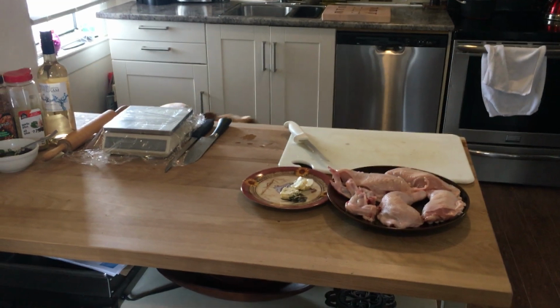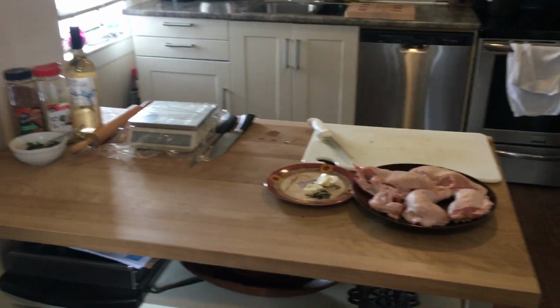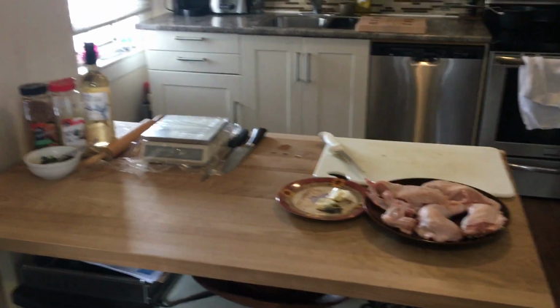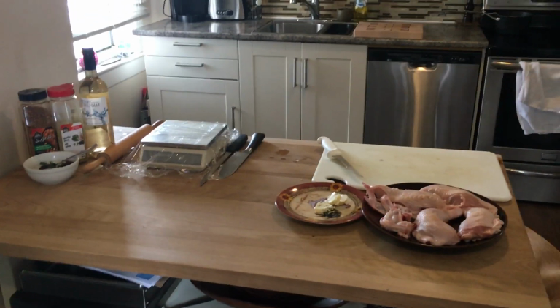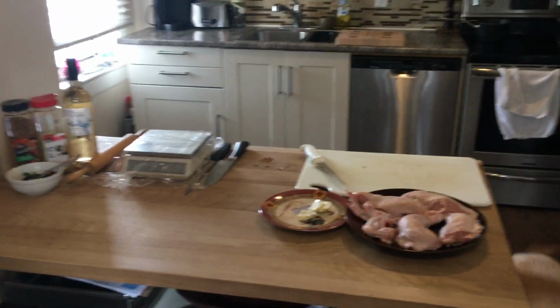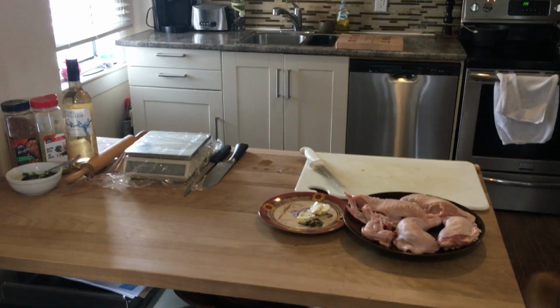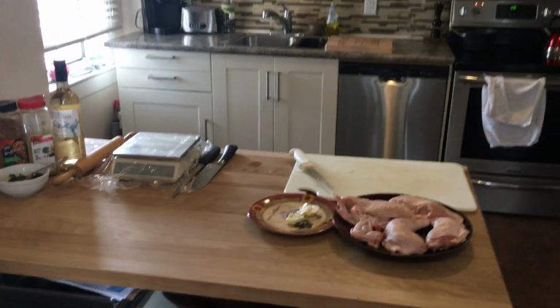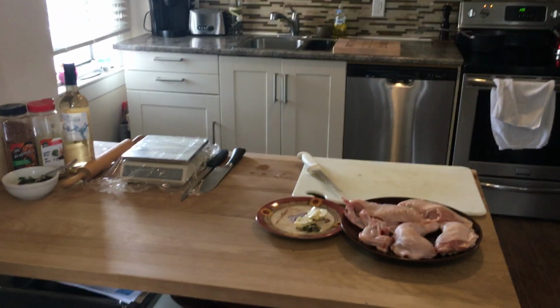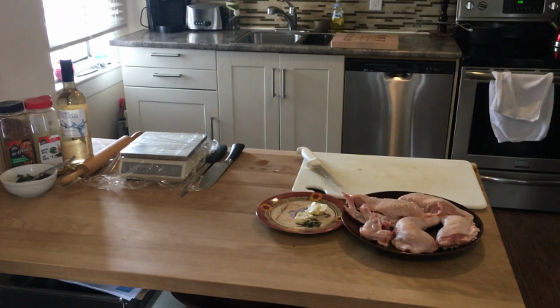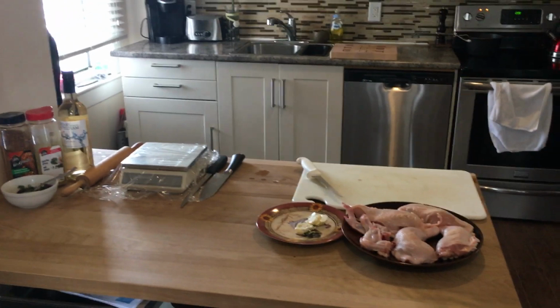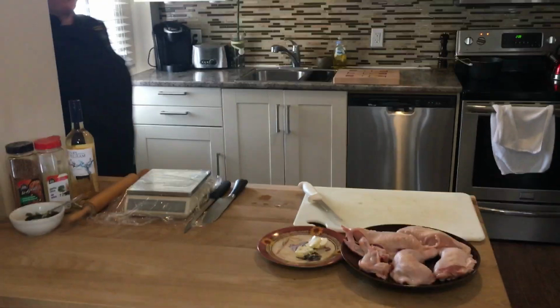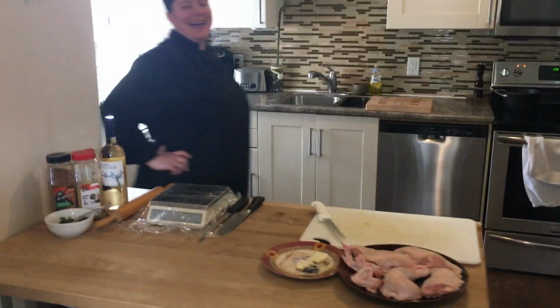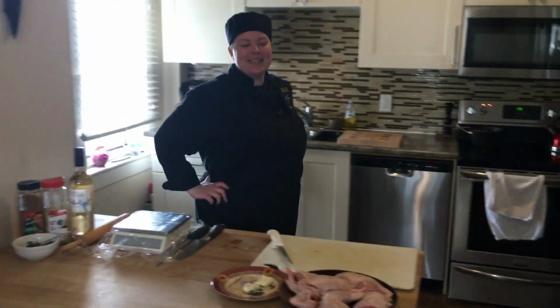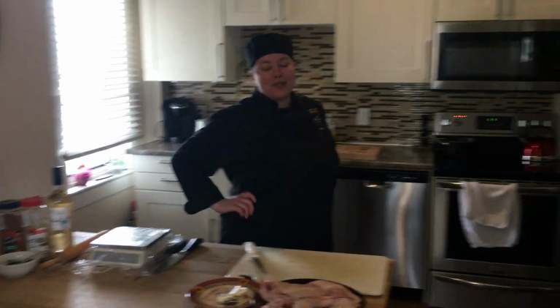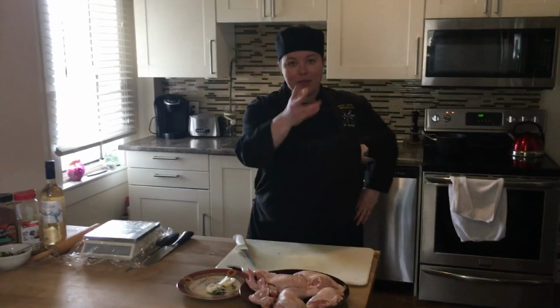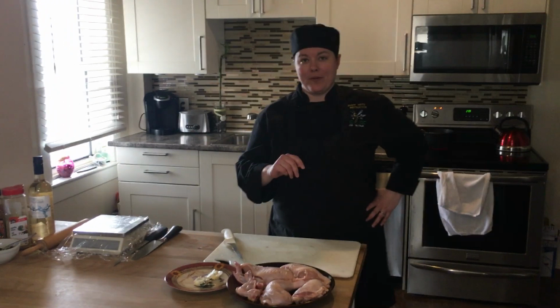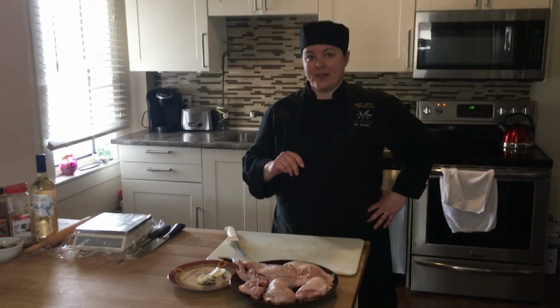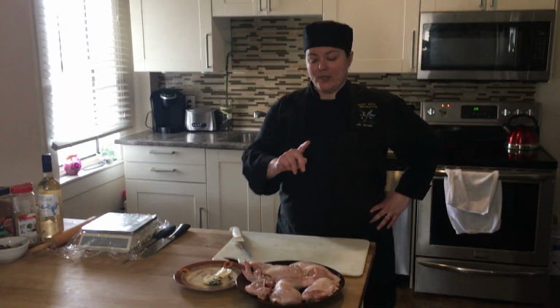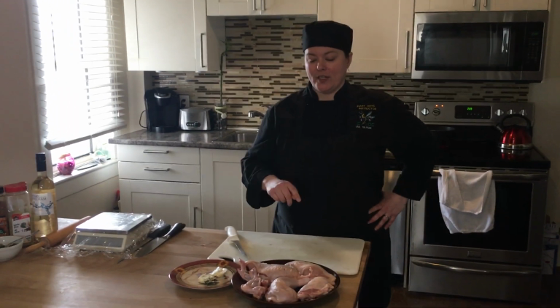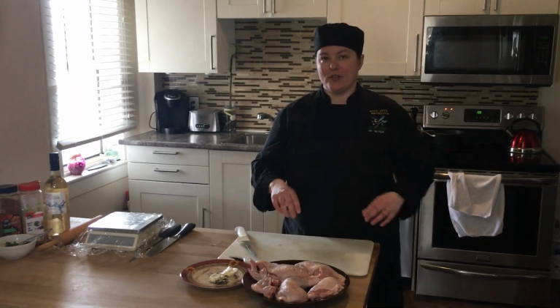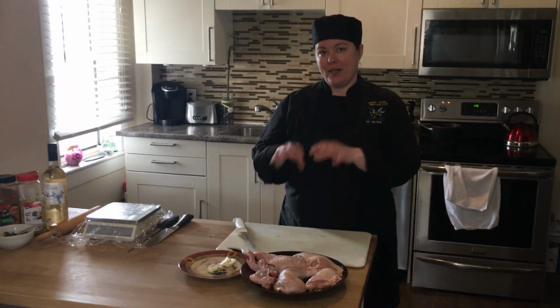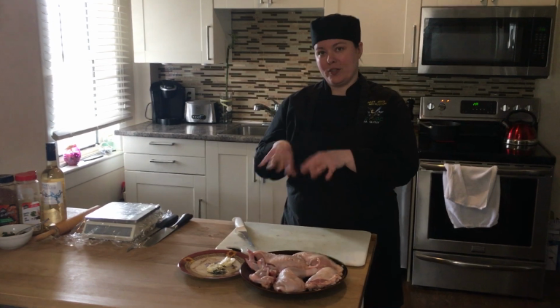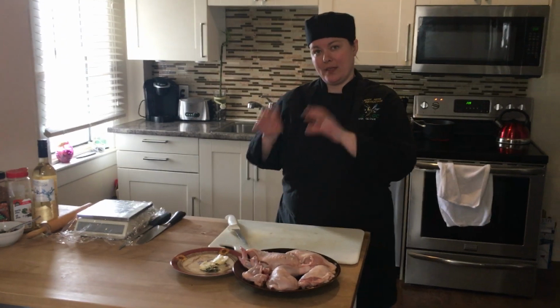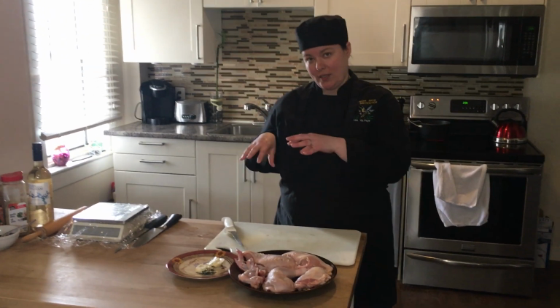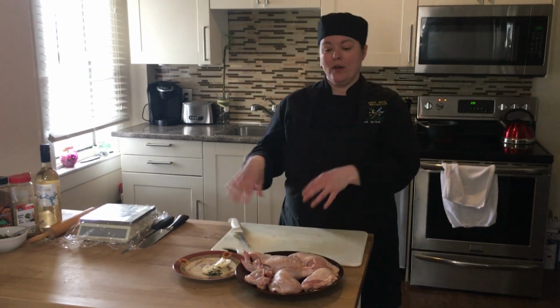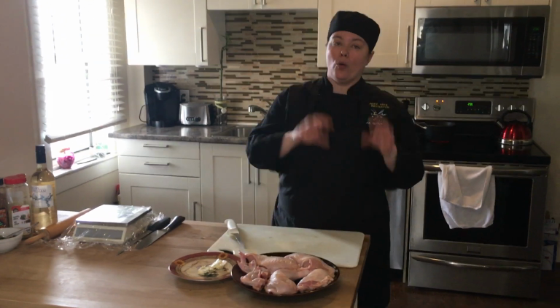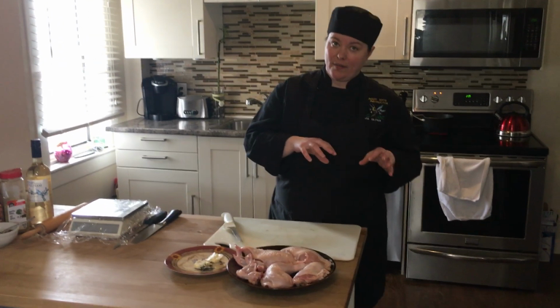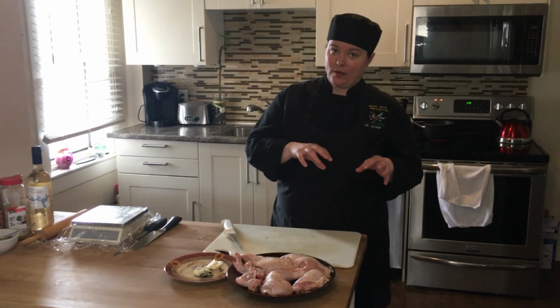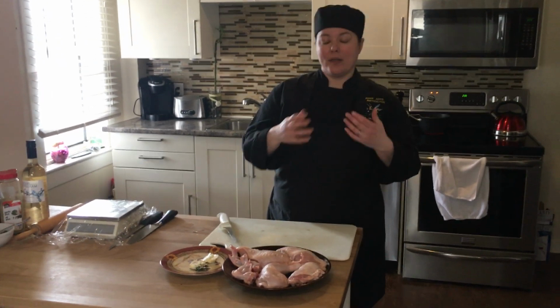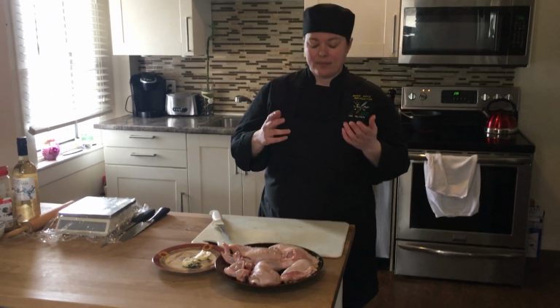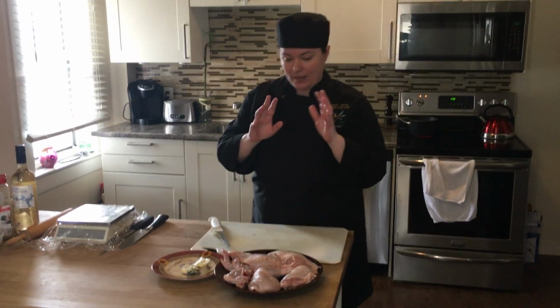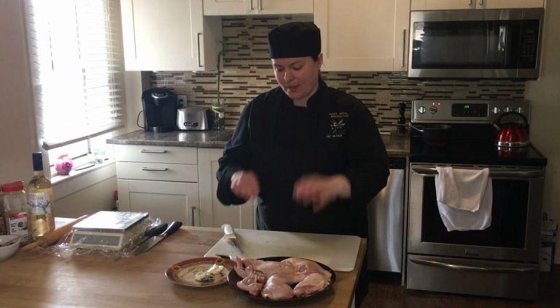Live to cook whole chicken series, take three. Hi guys, so now we're going to prepare the breasts and we're going to do a chicken Kiev. You're going to have the choice between the chicken Kiev or the stuffed leg — the Kiev or the leg.